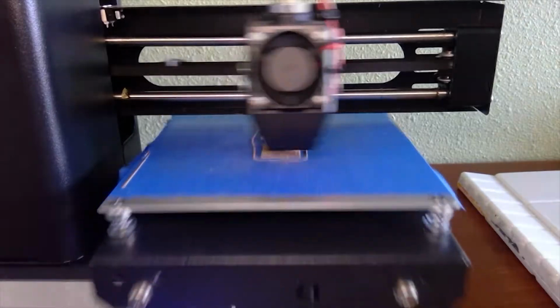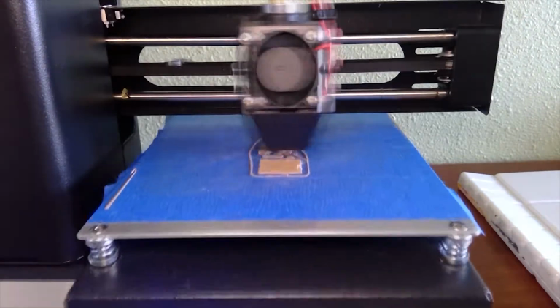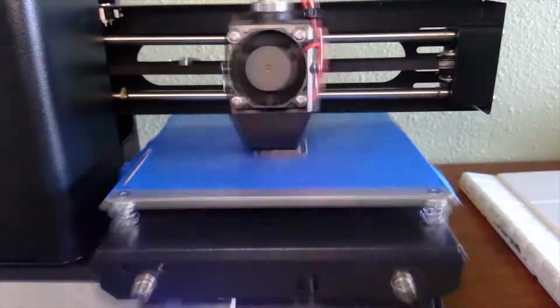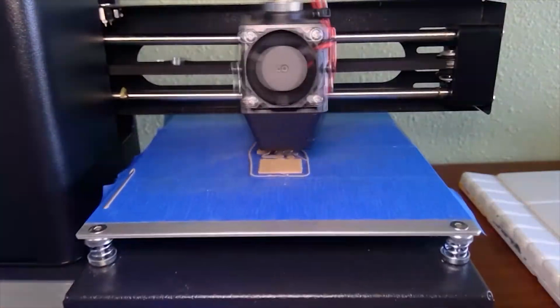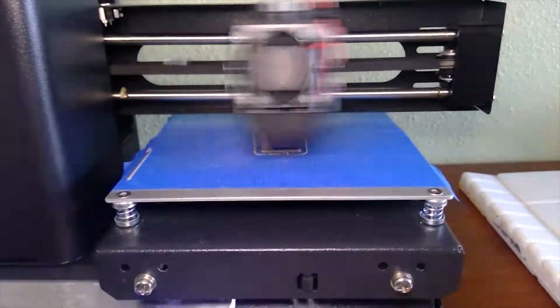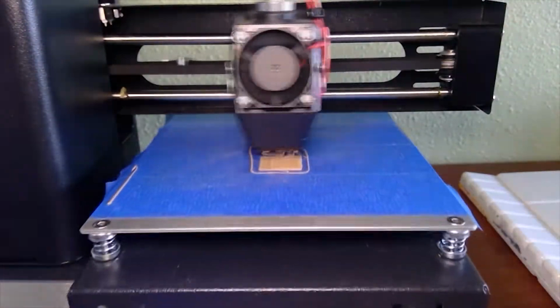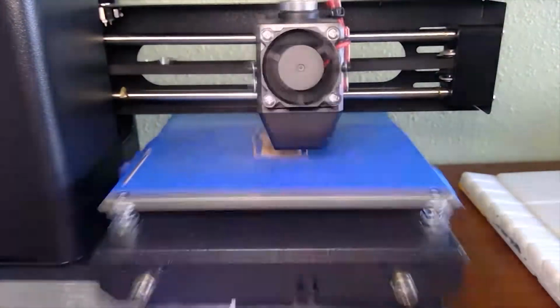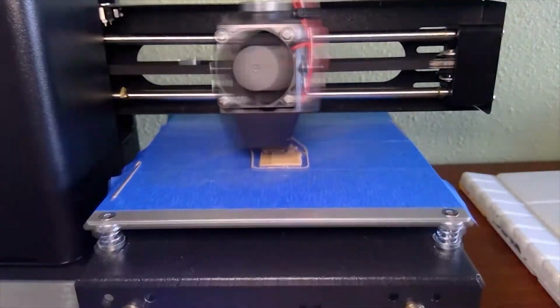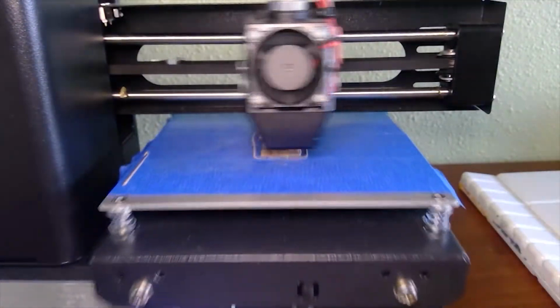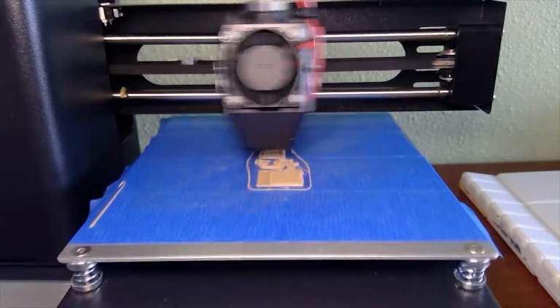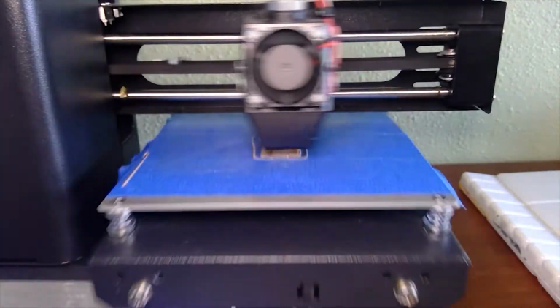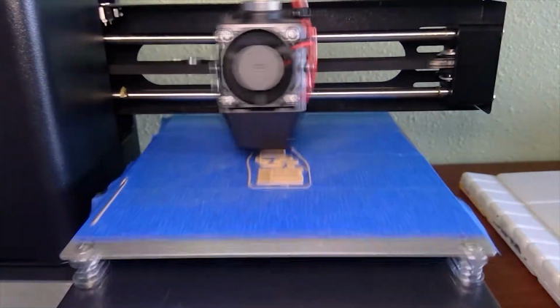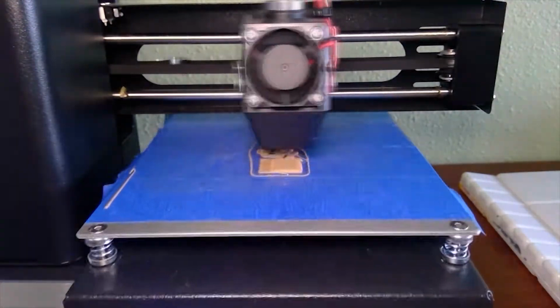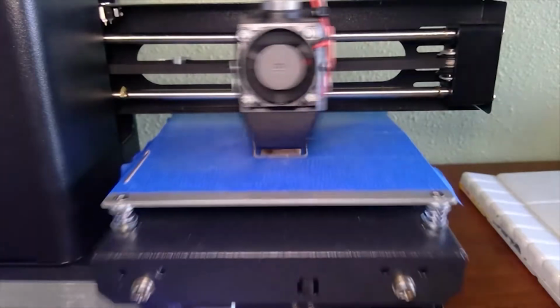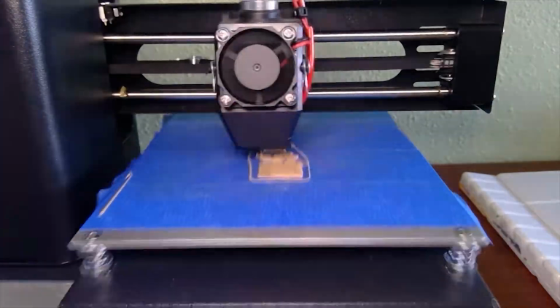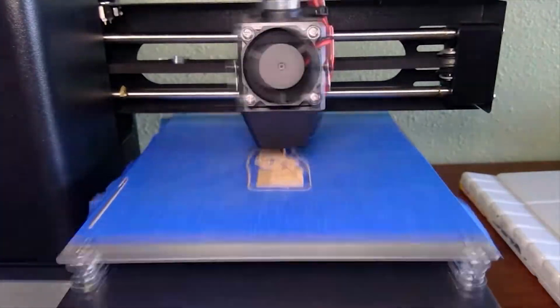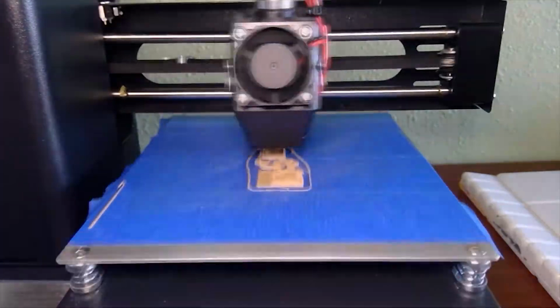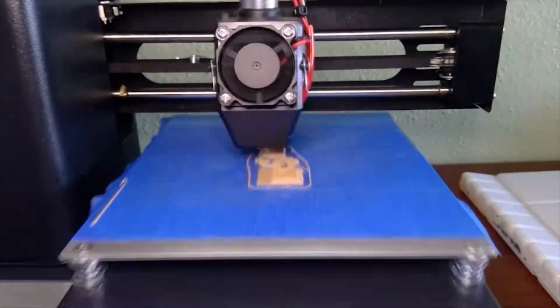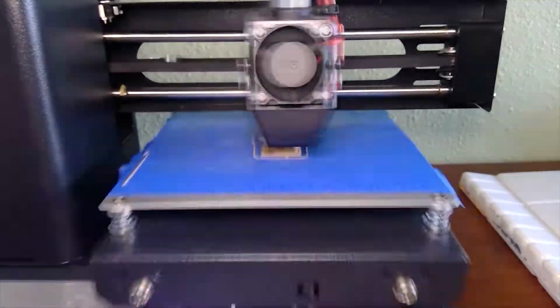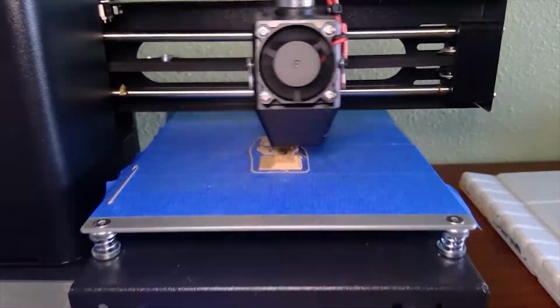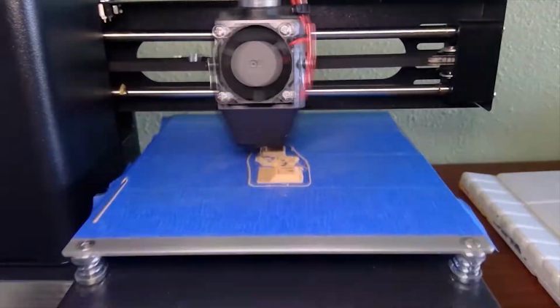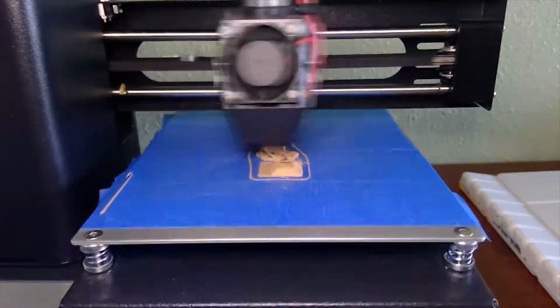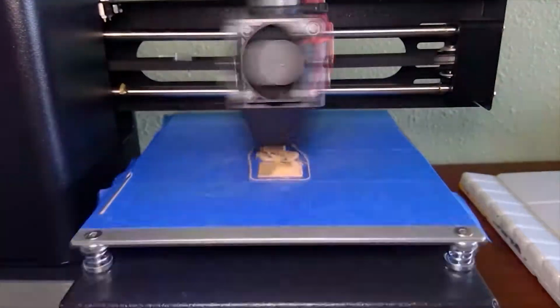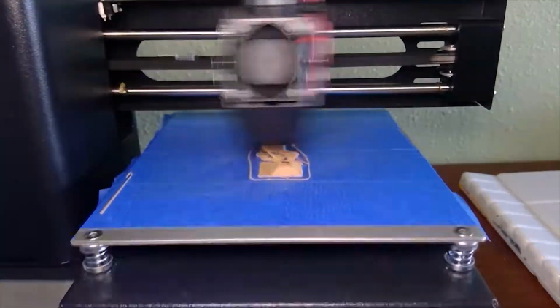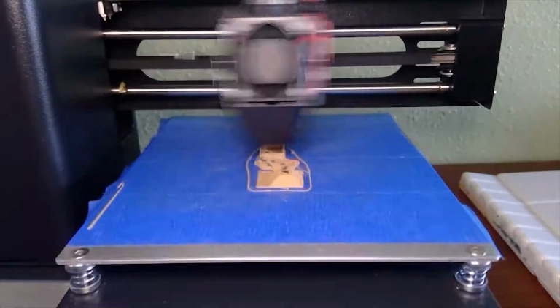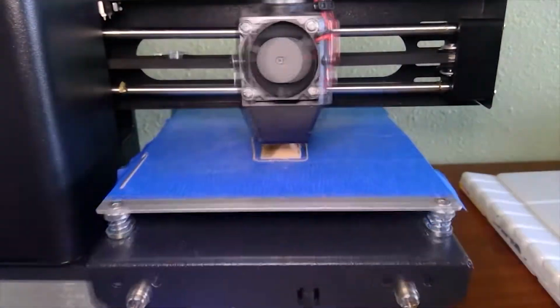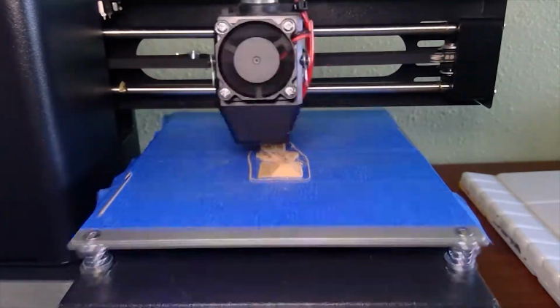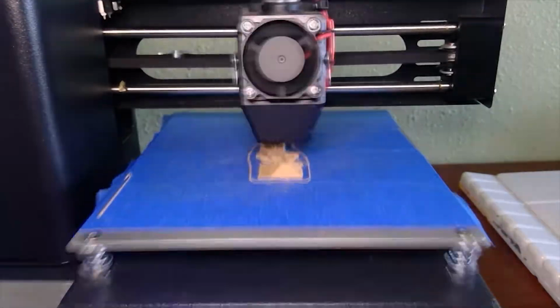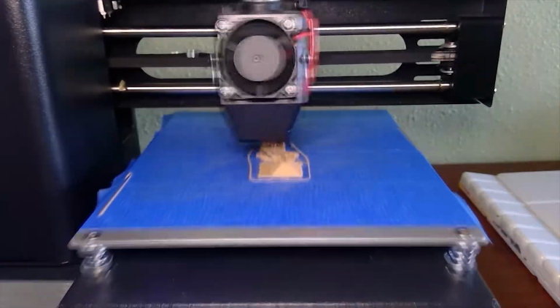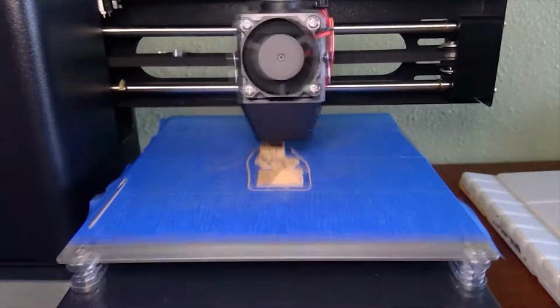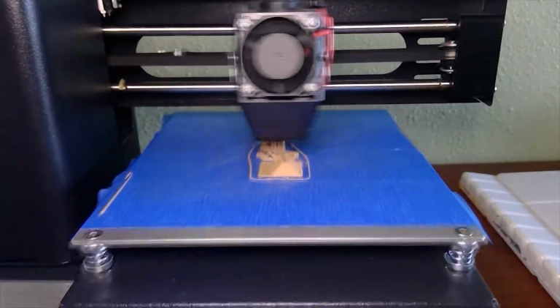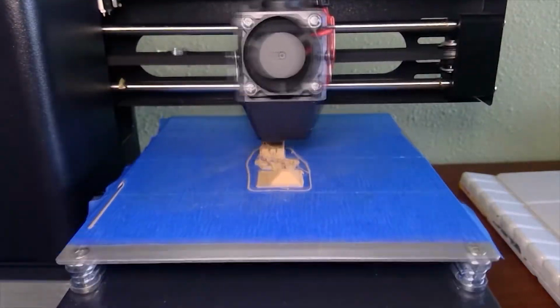These are the wood colored pieces being printed. The print ended up being a little stringy, but that was easily removed. This was probably because I needed to tweak the settings a little bit, or because the size of the layers were really small.